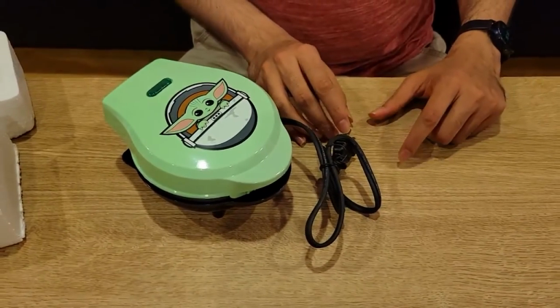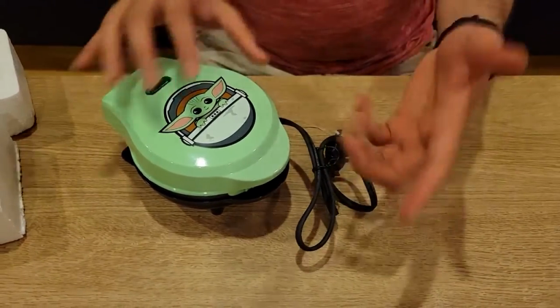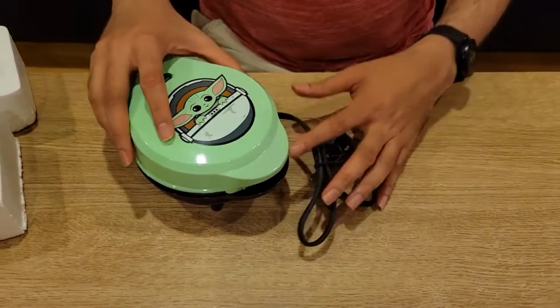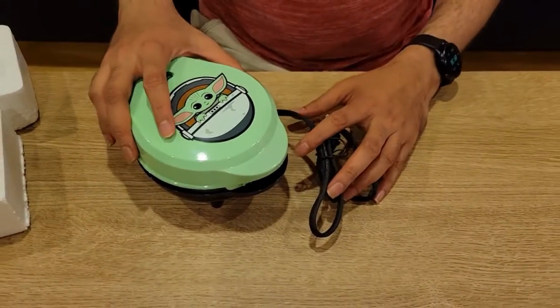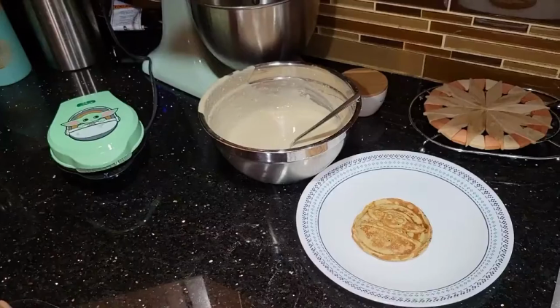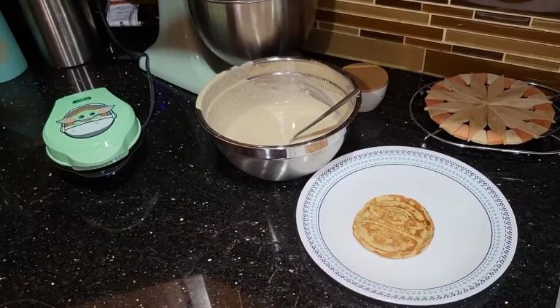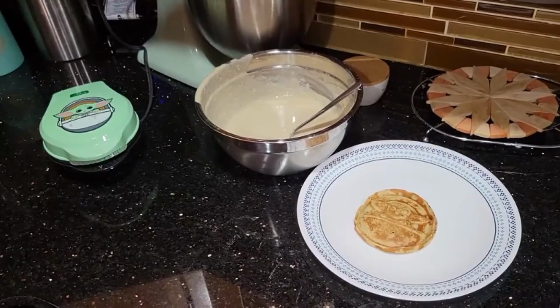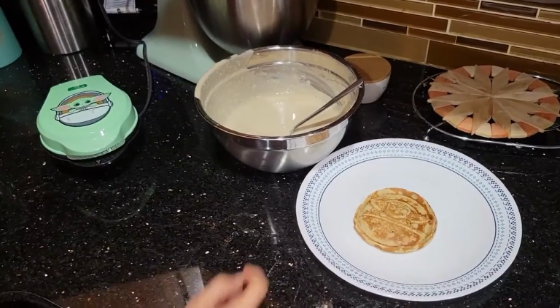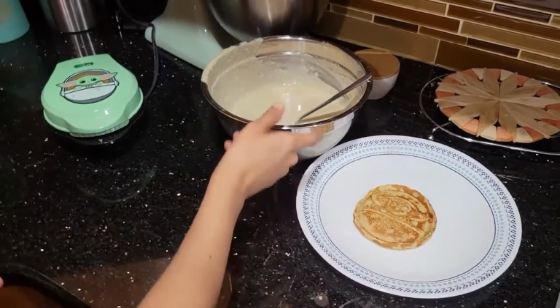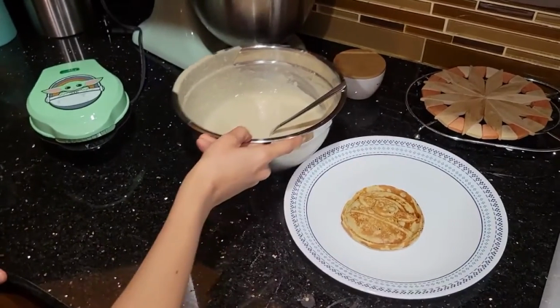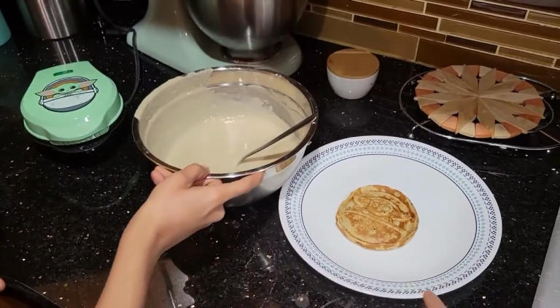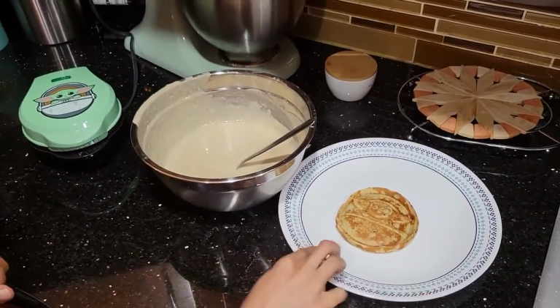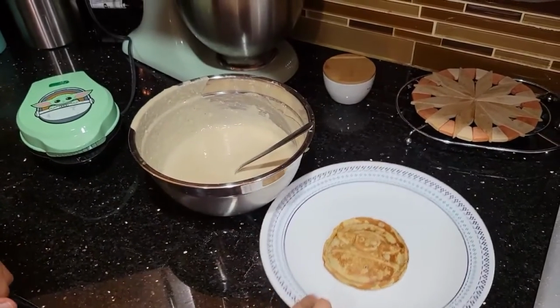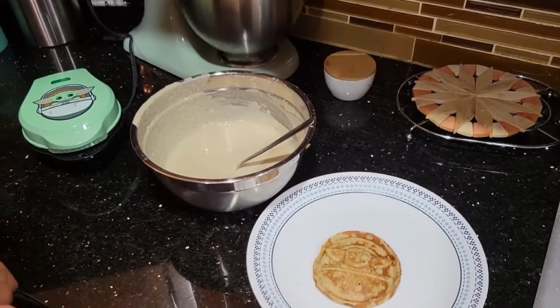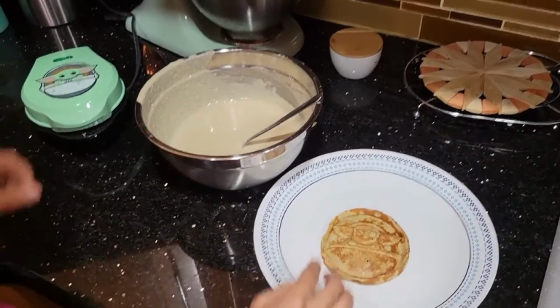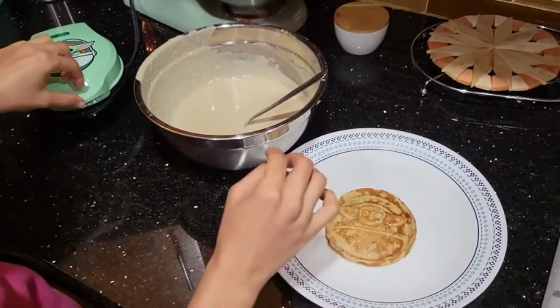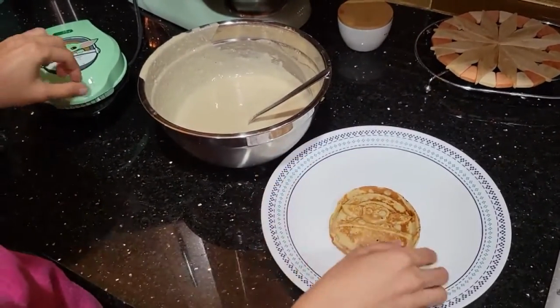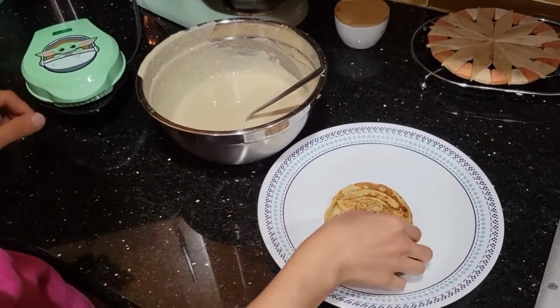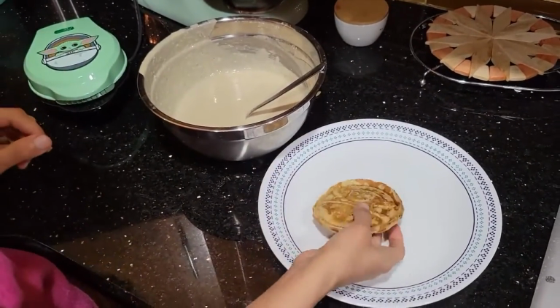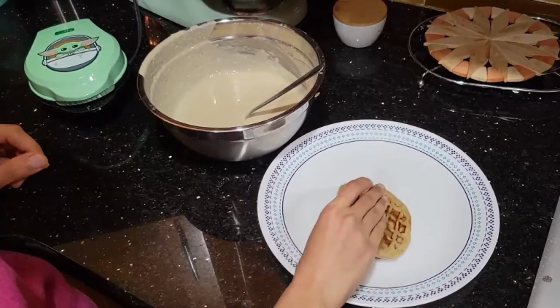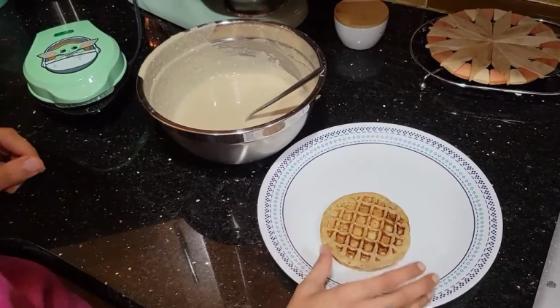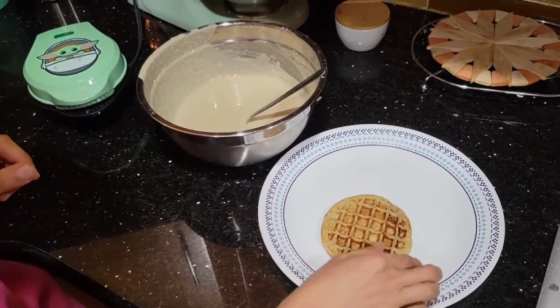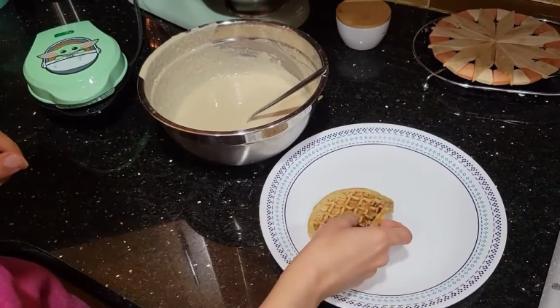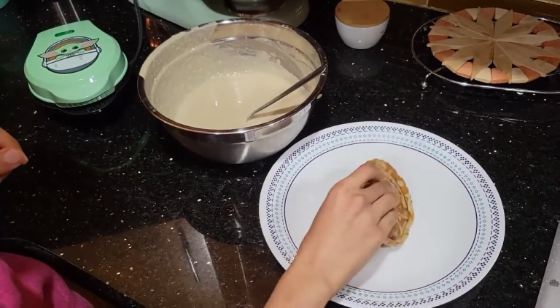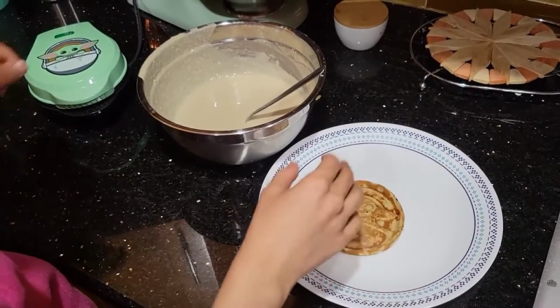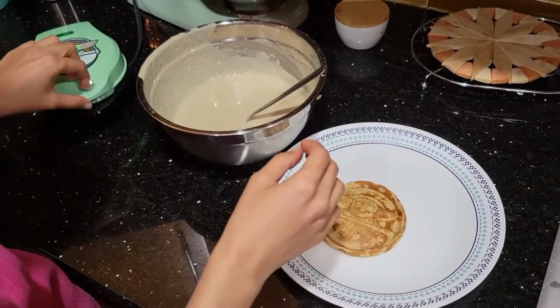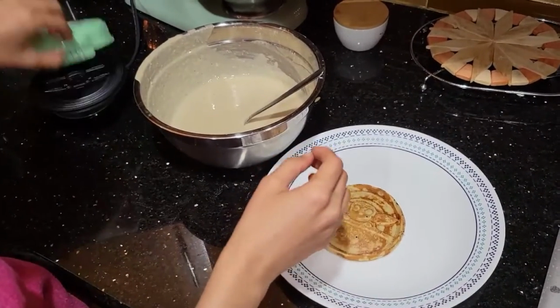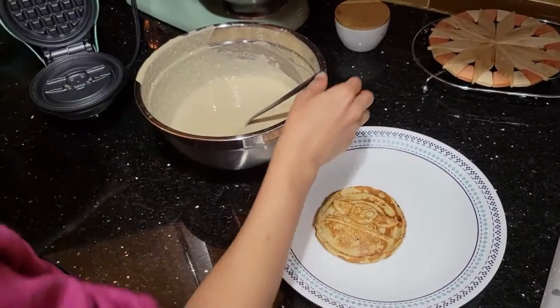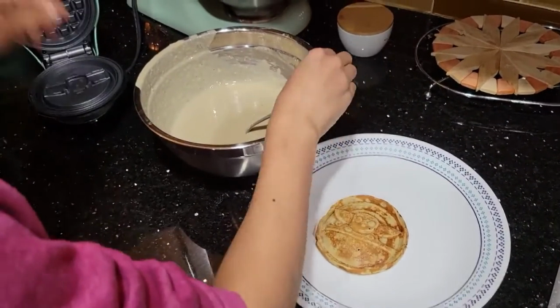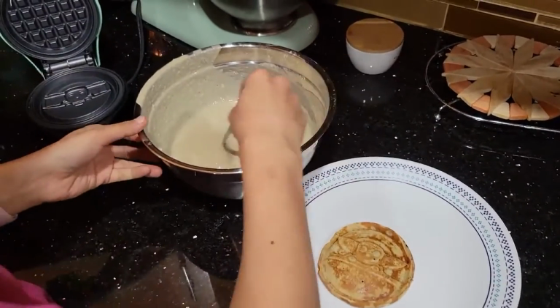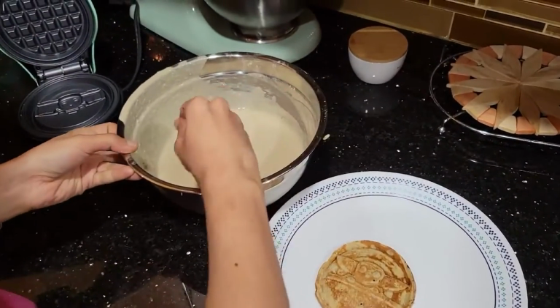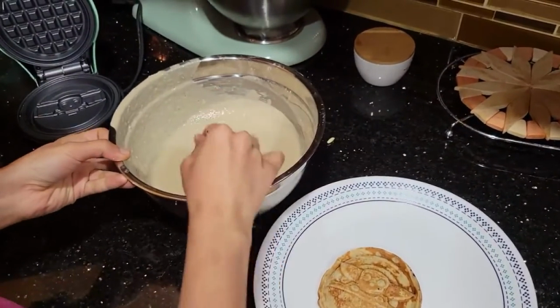As you can see, this is the pancake with the Baby Yoda shape in it. We just made the first one and now we're actually going to make another one in front of you.